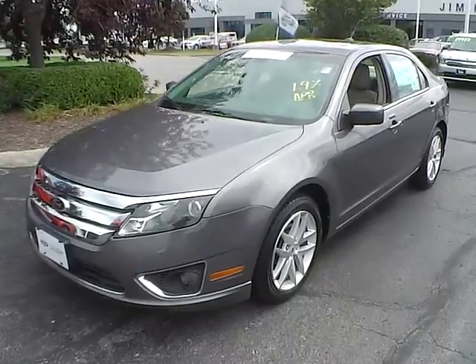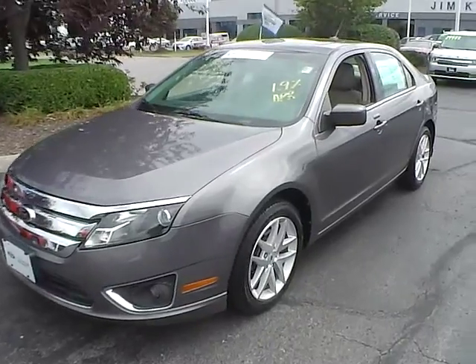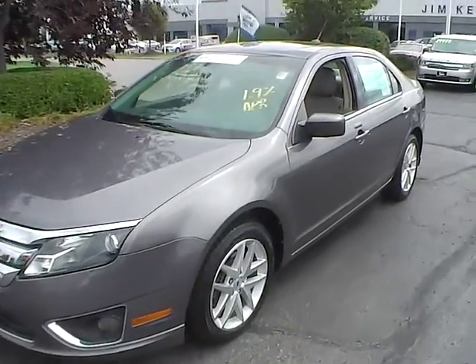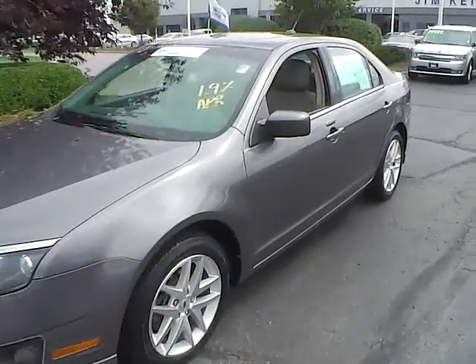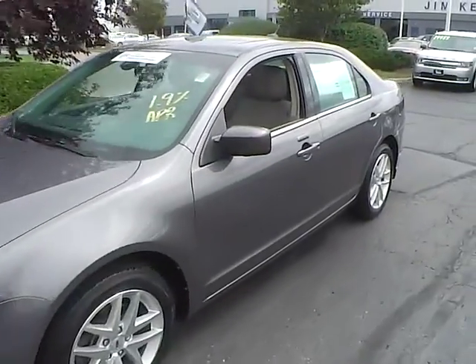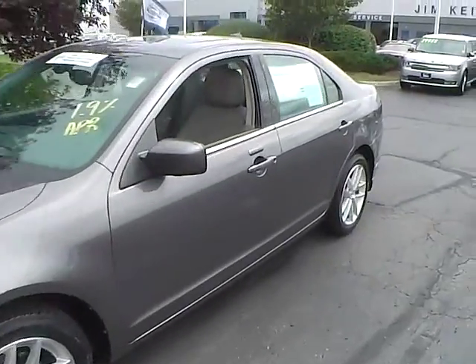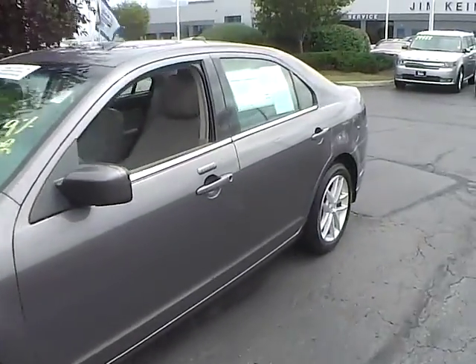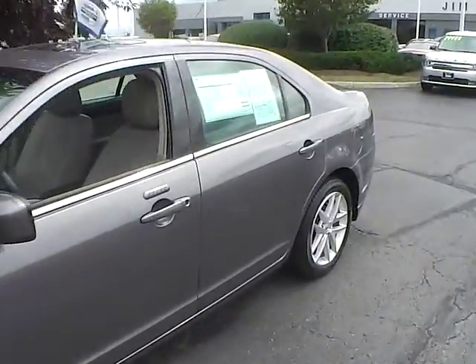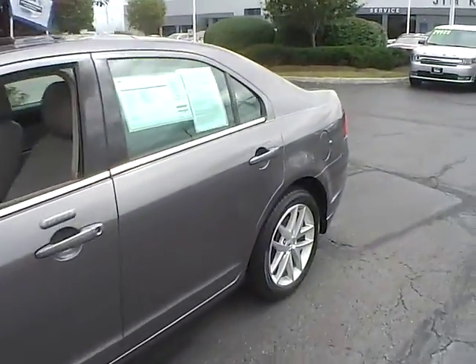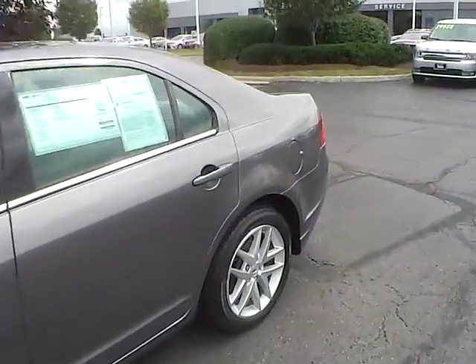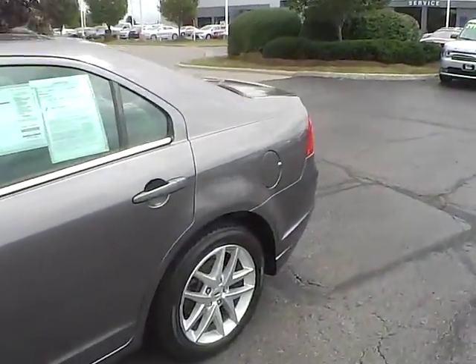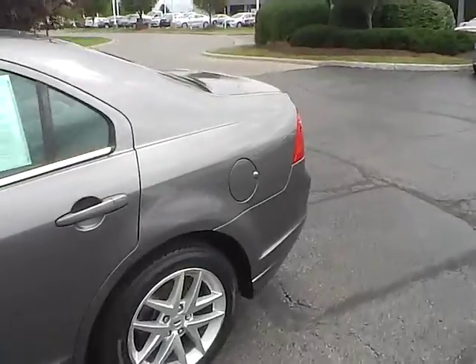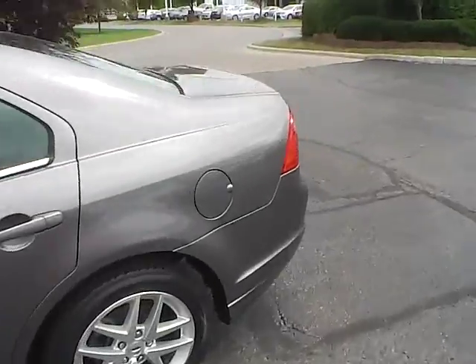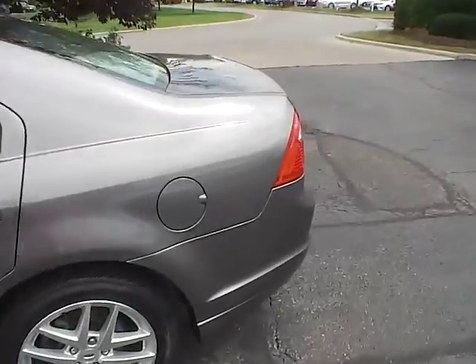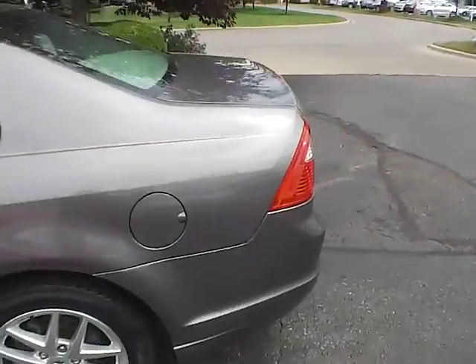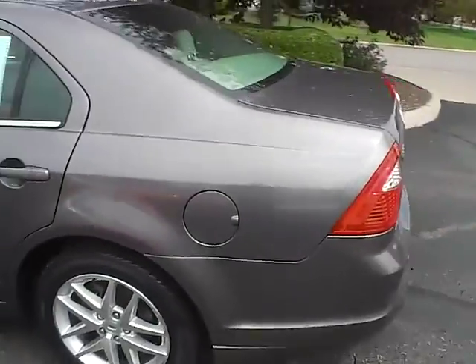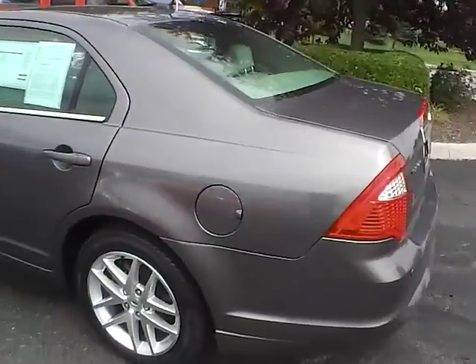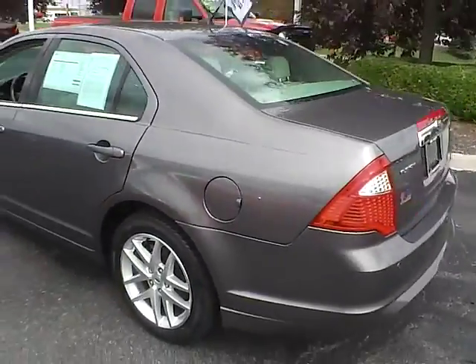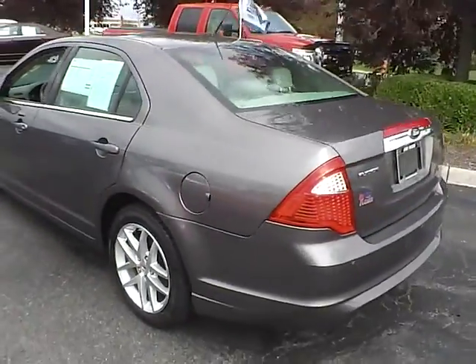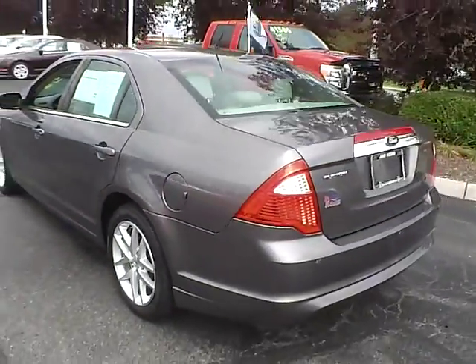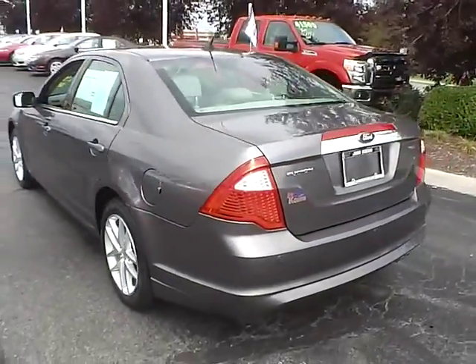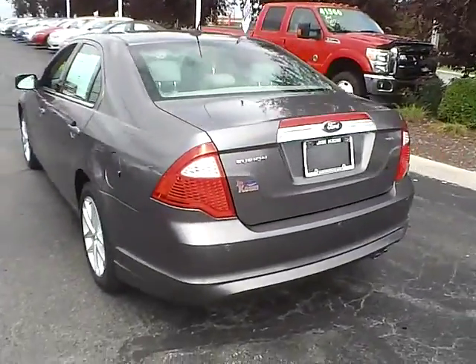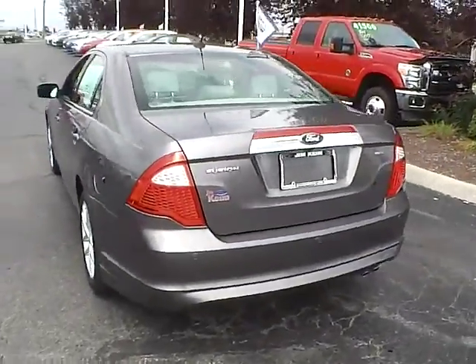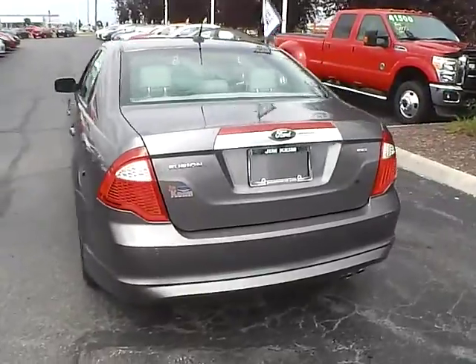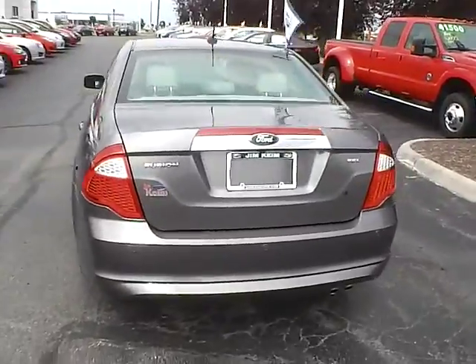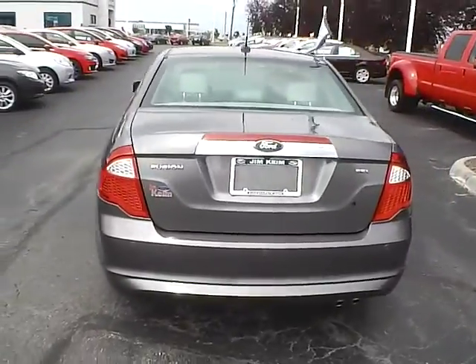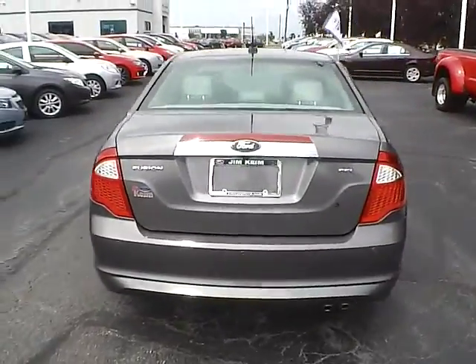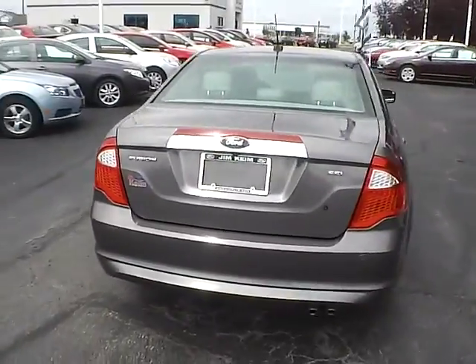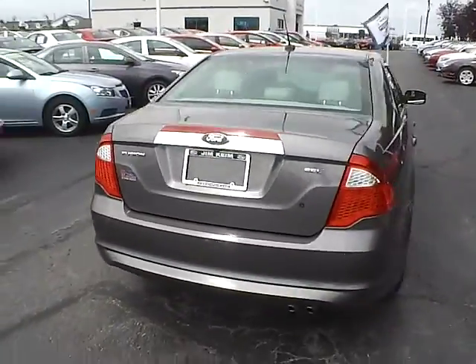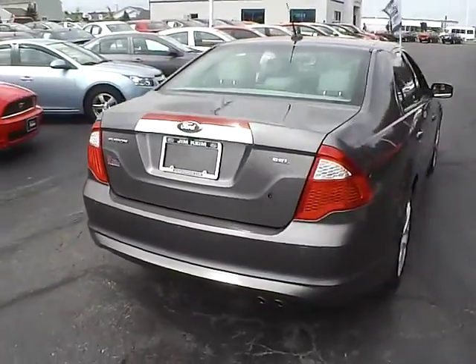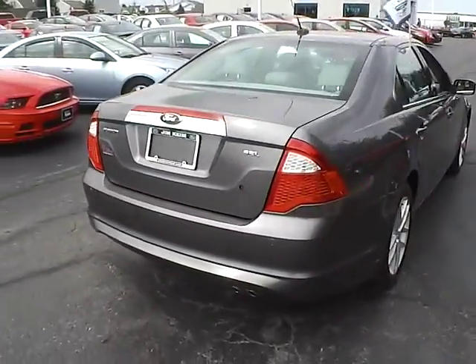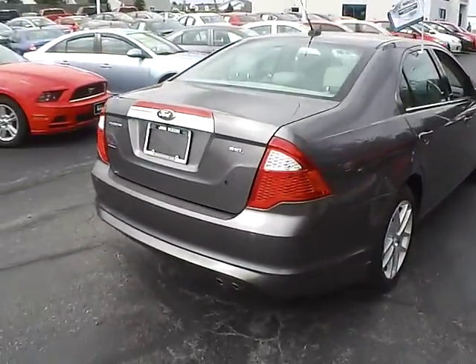Today we've got a 2012 Ford Fusion SEL with a sterling gray exterior and a medium light stone interior. 2.5 liter 4-cylinder engine with an automatic transmission. Current mileage is 53,886 miles.